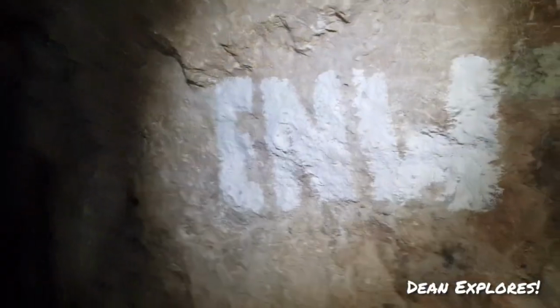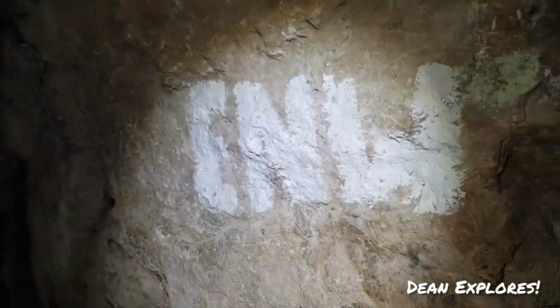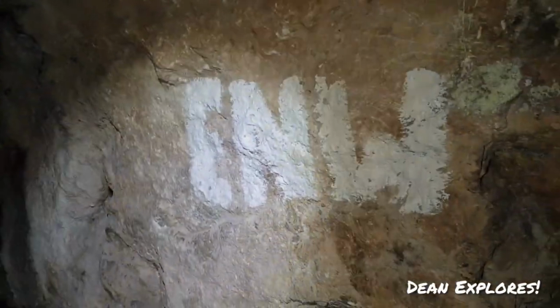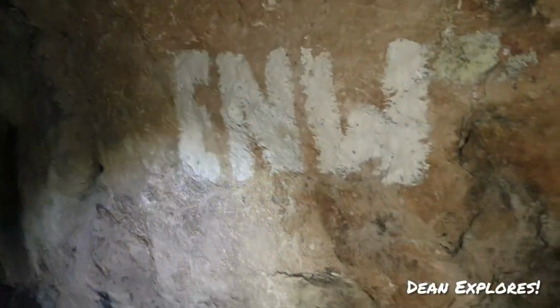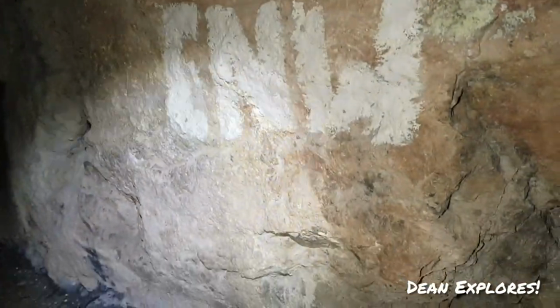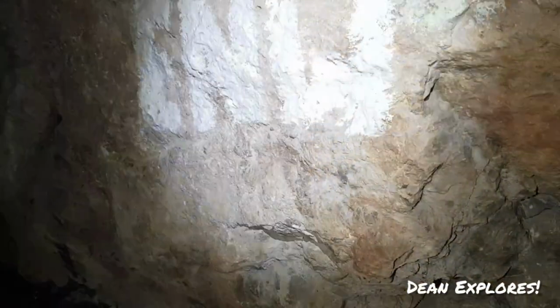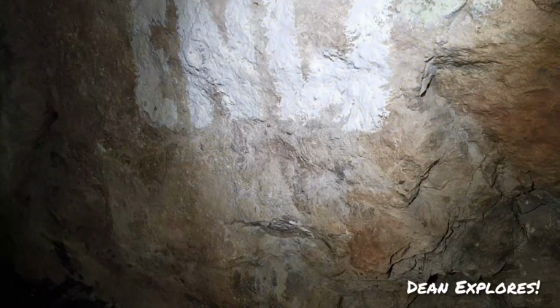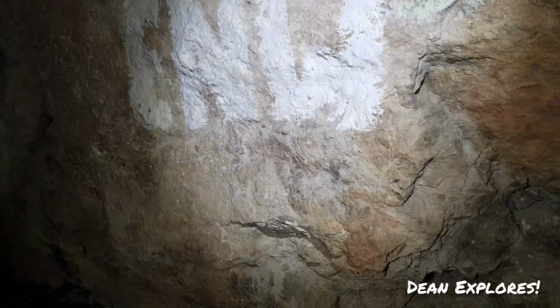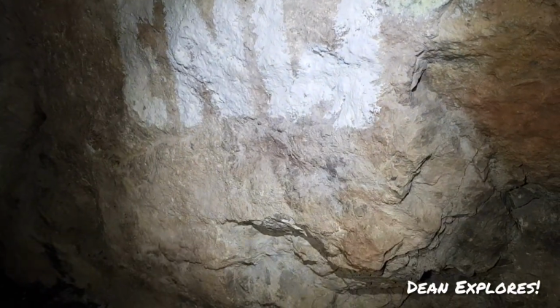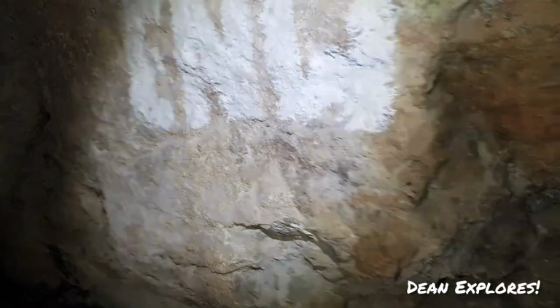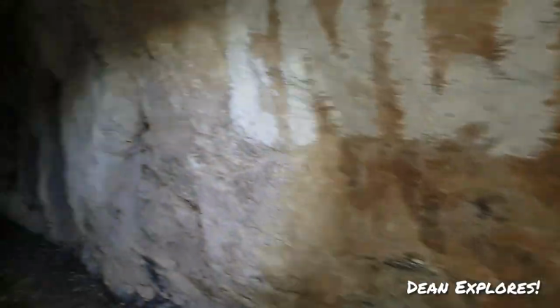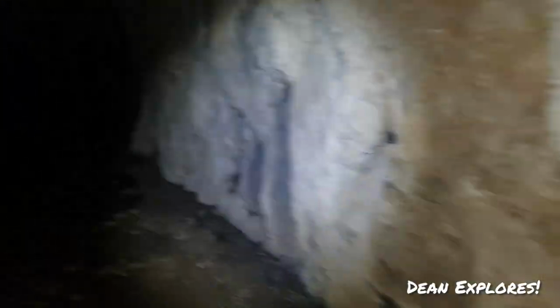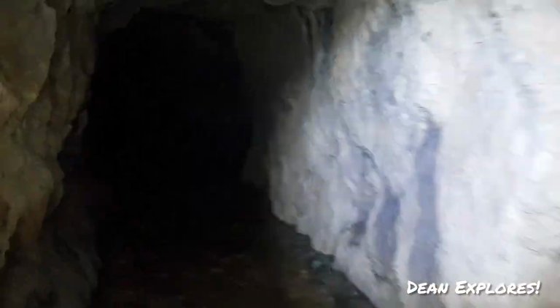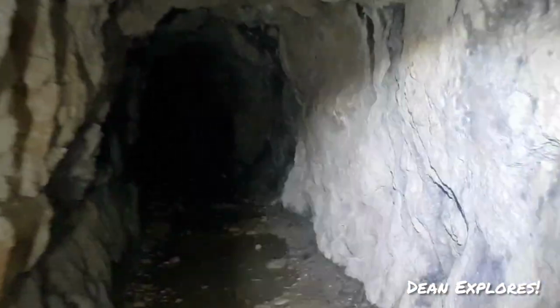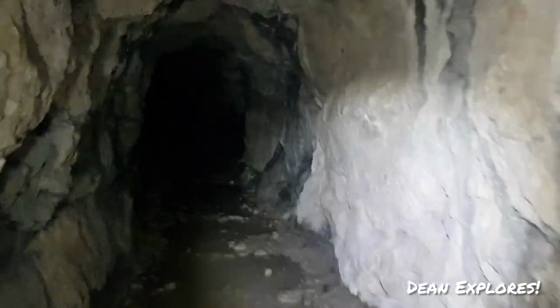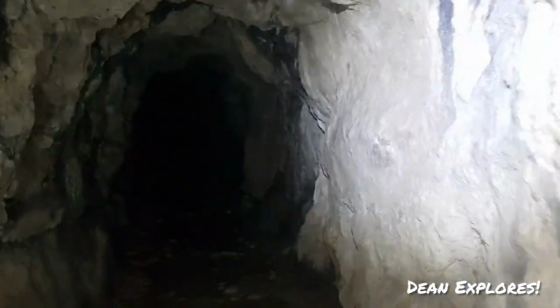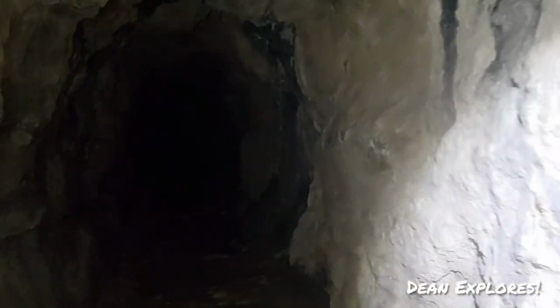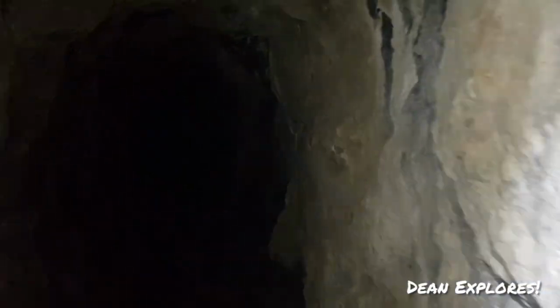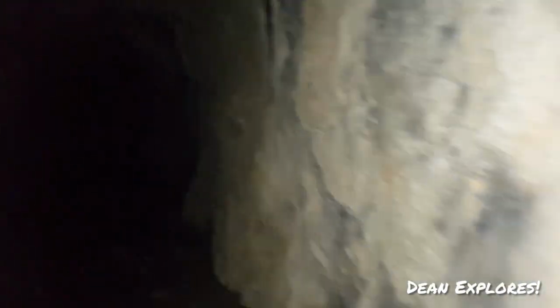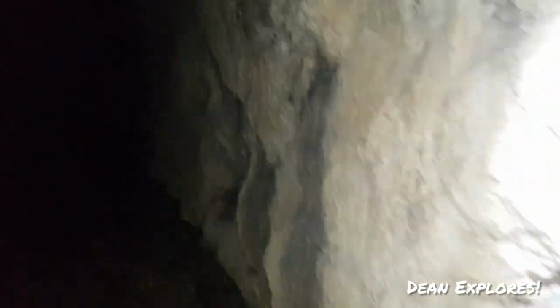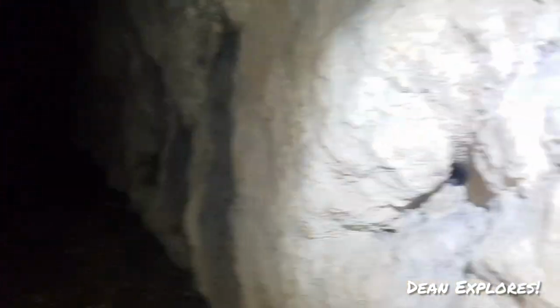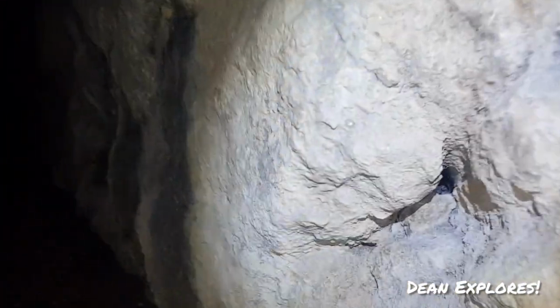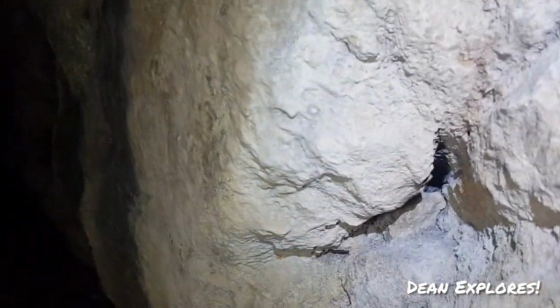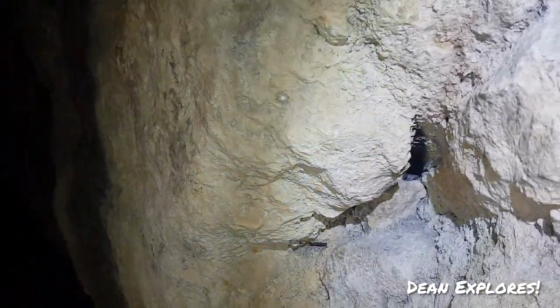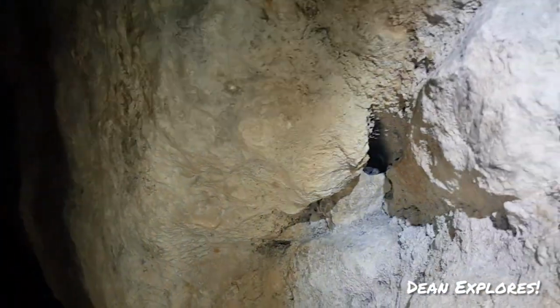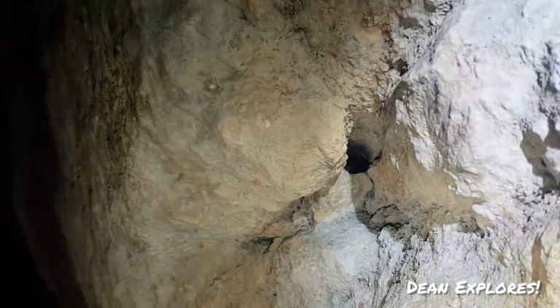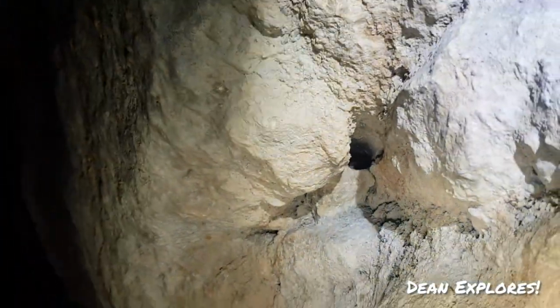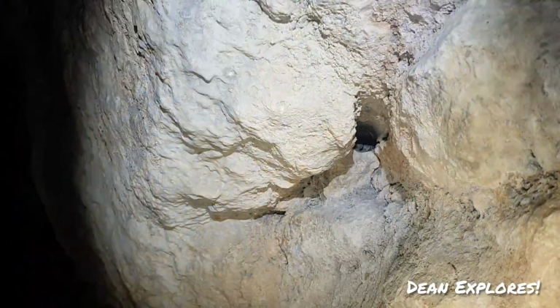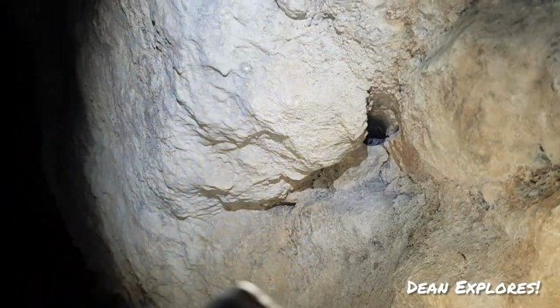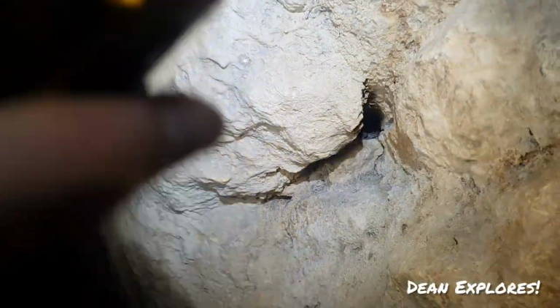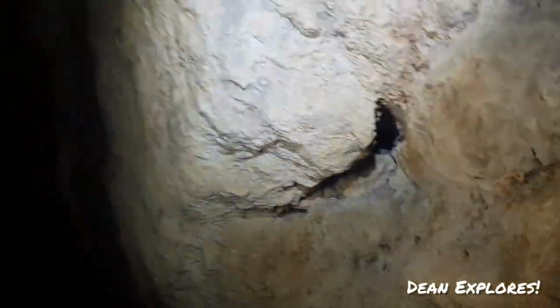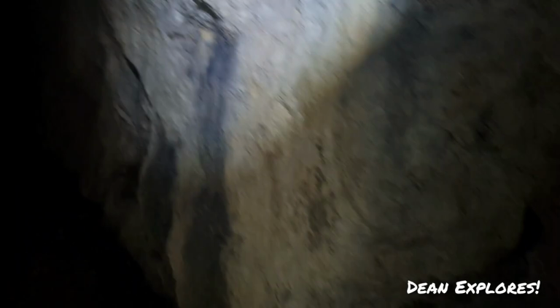E-N-W. Does that stand for anything, guys? Anybody knows, let me know in the comments. Just gone past a little blast hole — that's how they would have mined it then guys, blasting it.